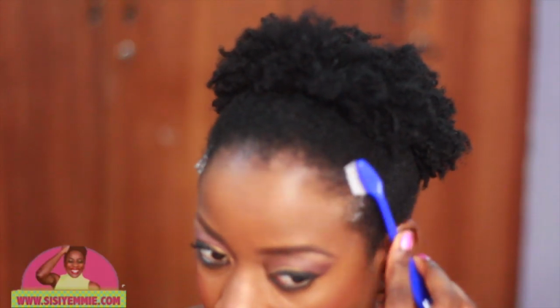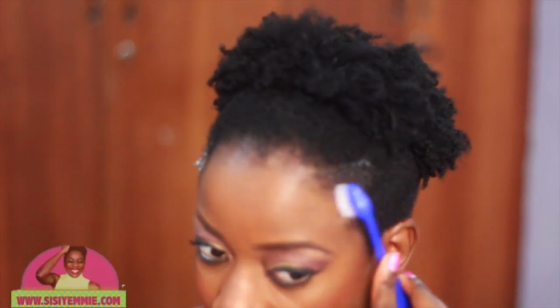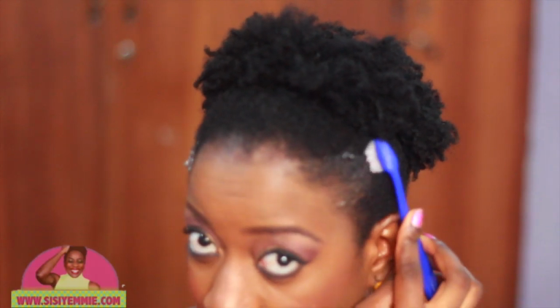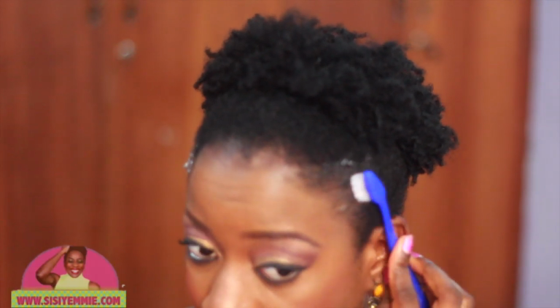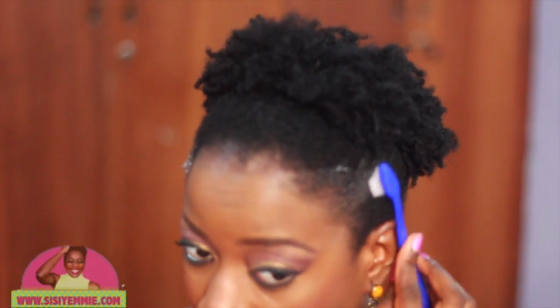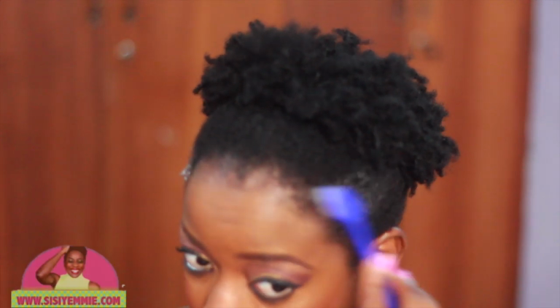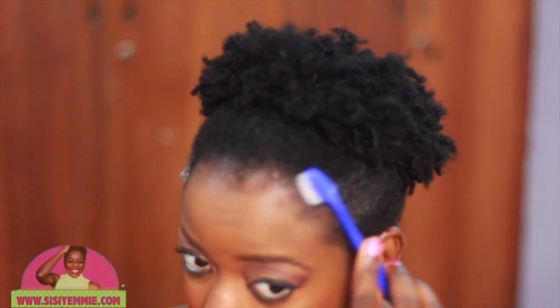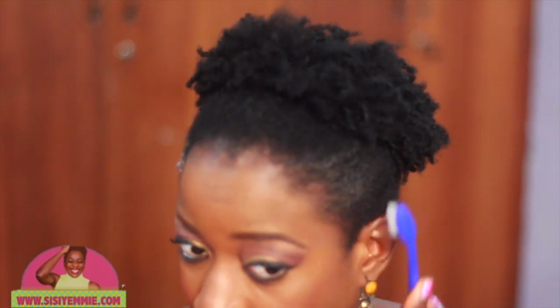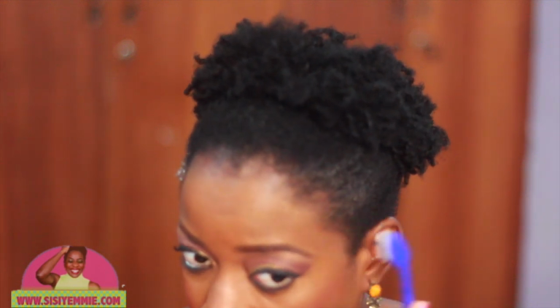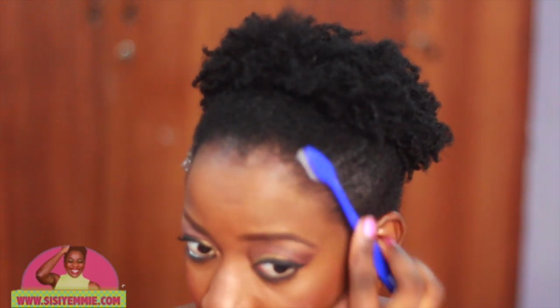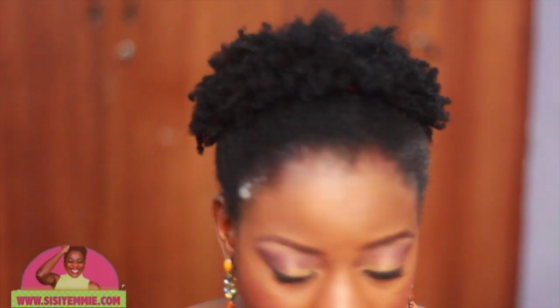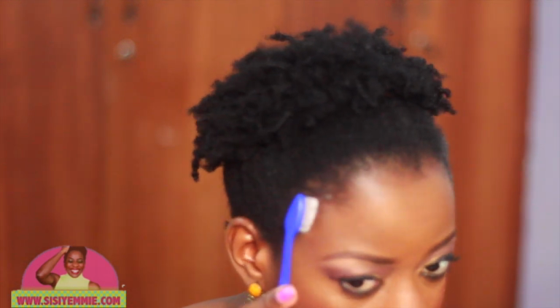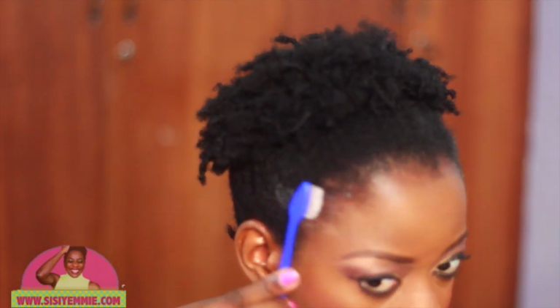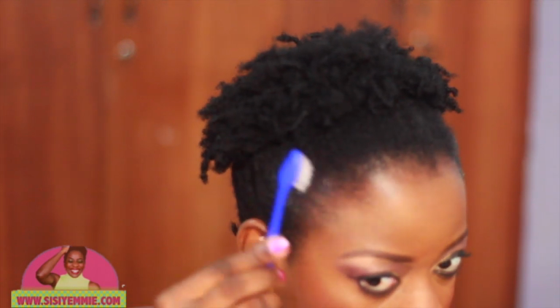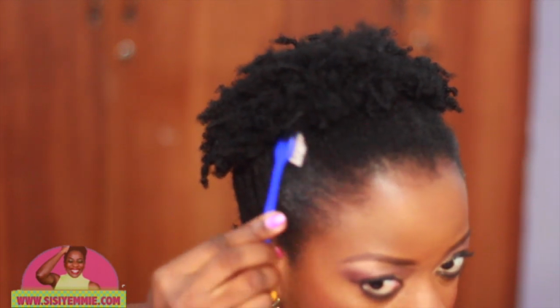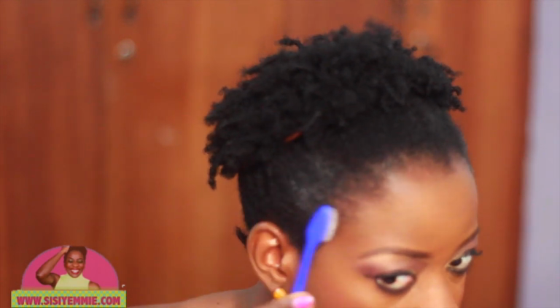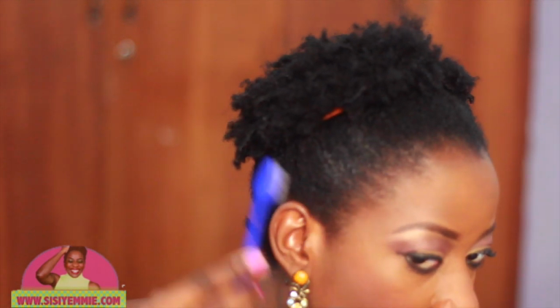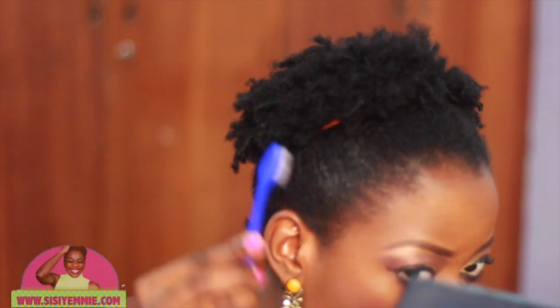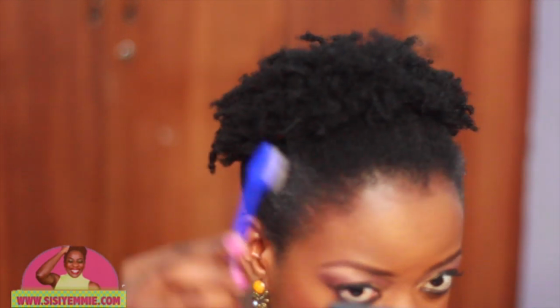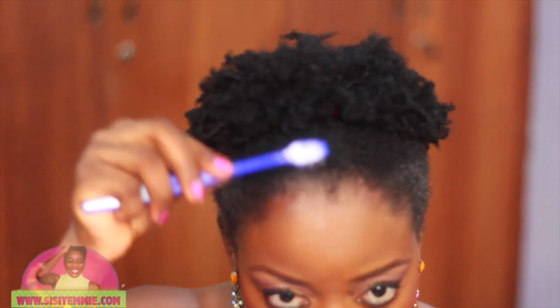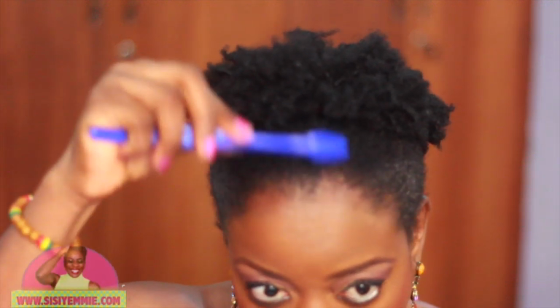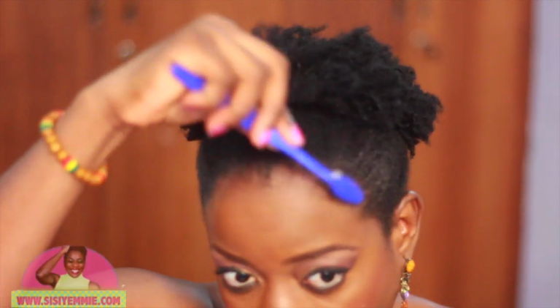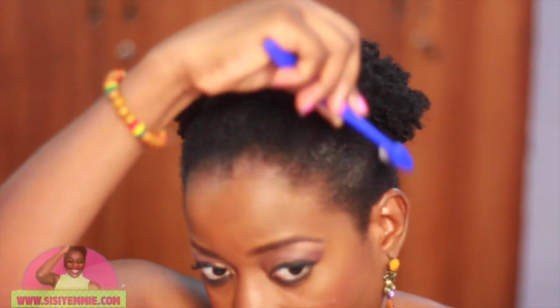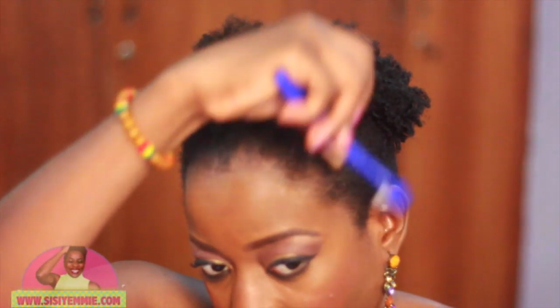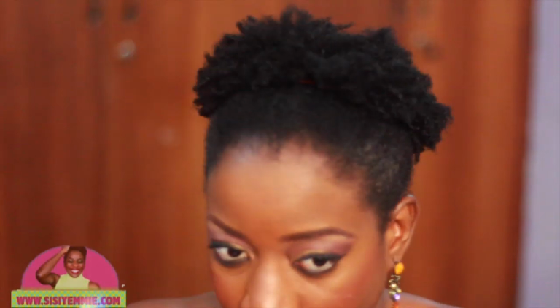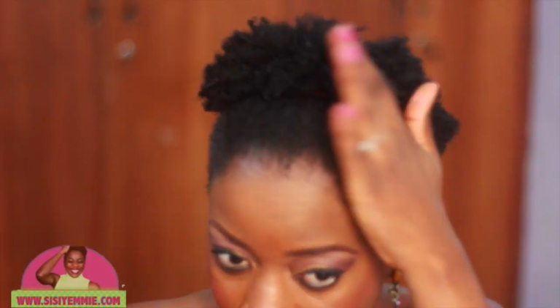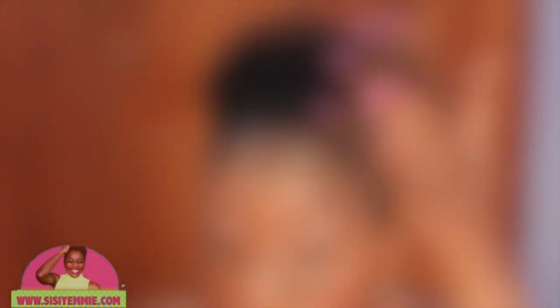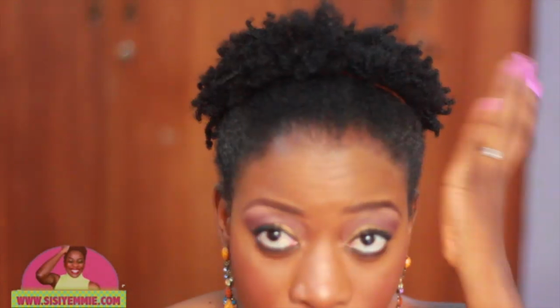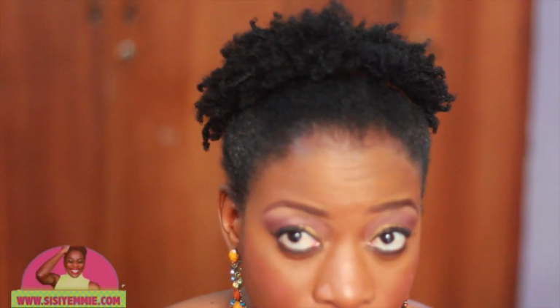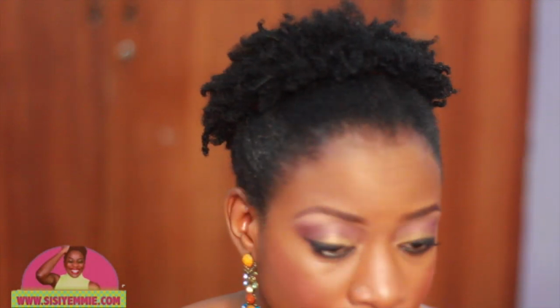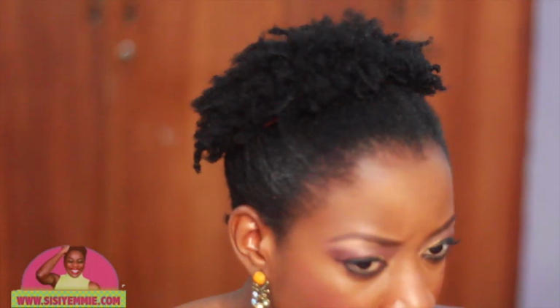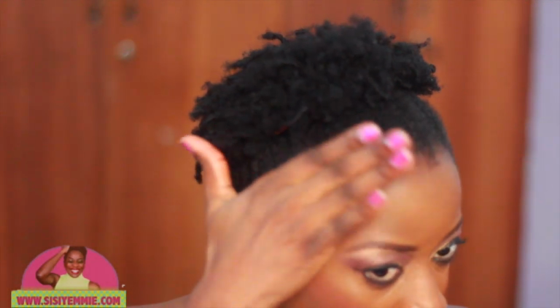The next thing I do is apply Eco Styler gel. You can use any gel you have — this is just what I have. Don't worry if the hair looks white after applying it; after a while it settles in, so you're fine.